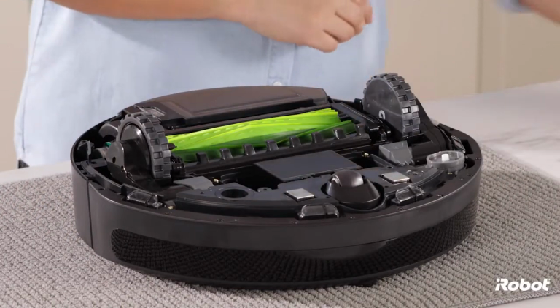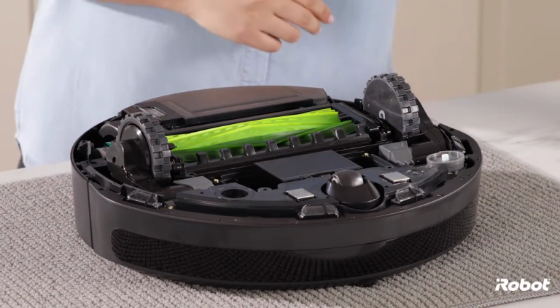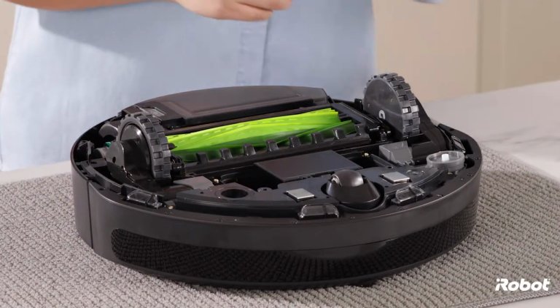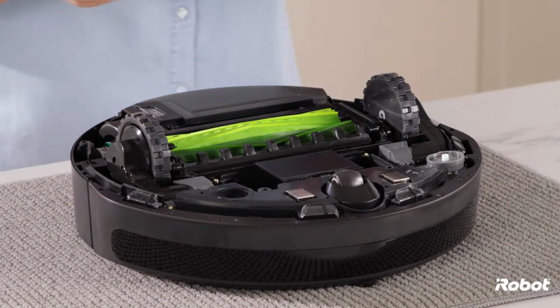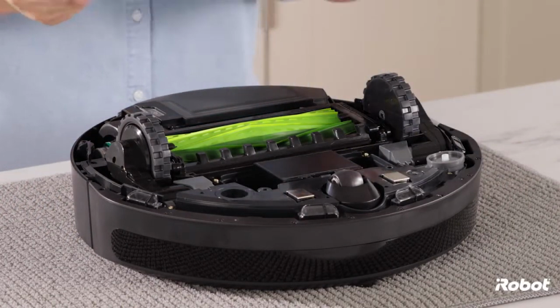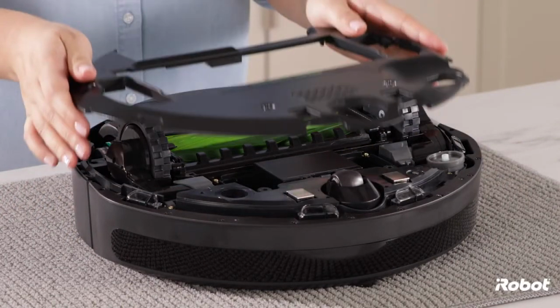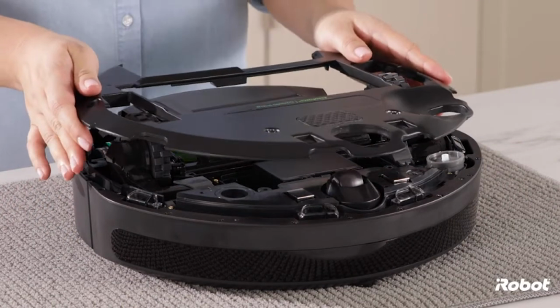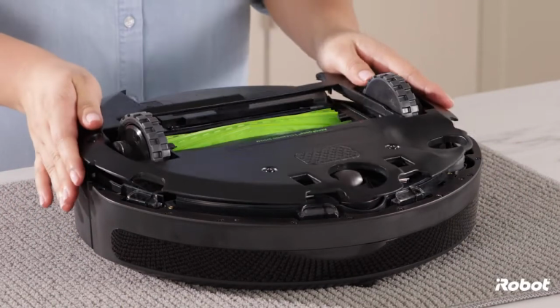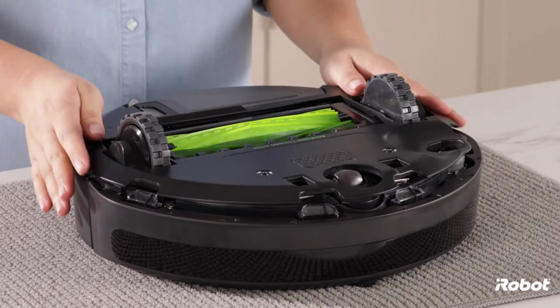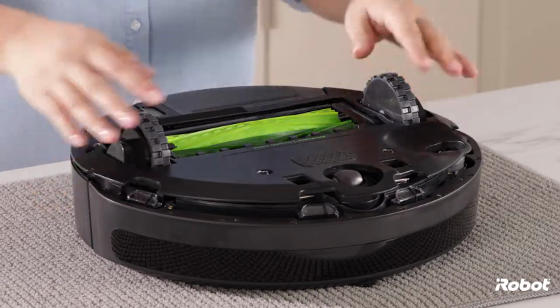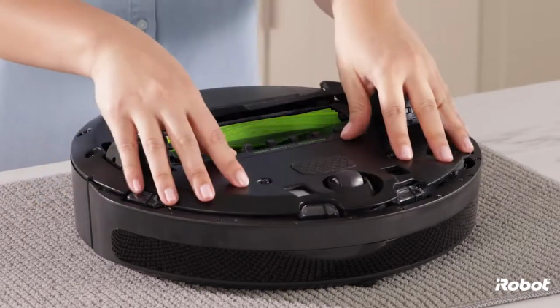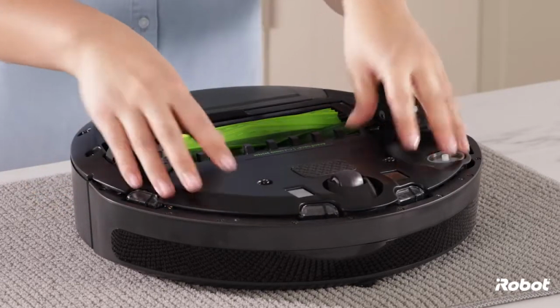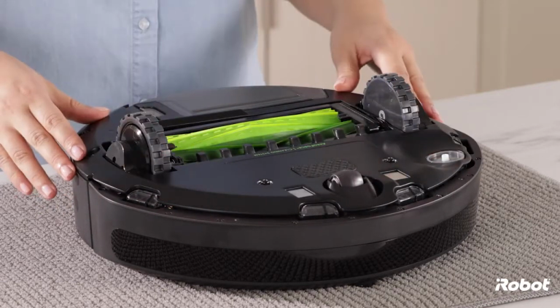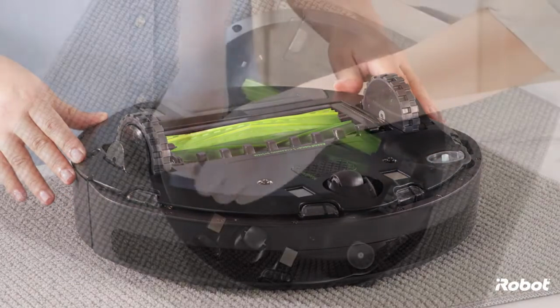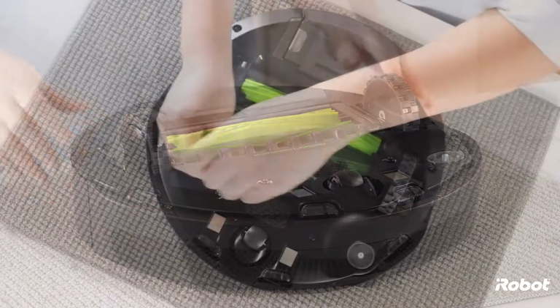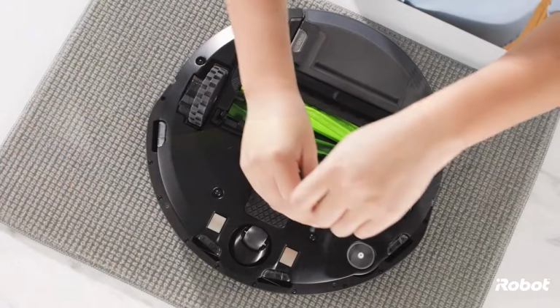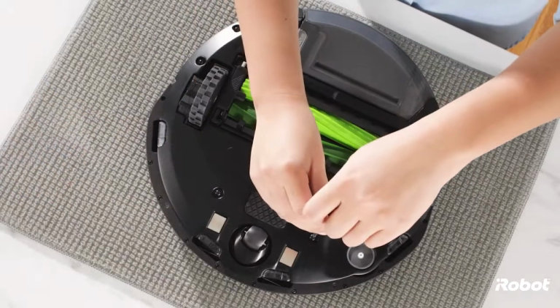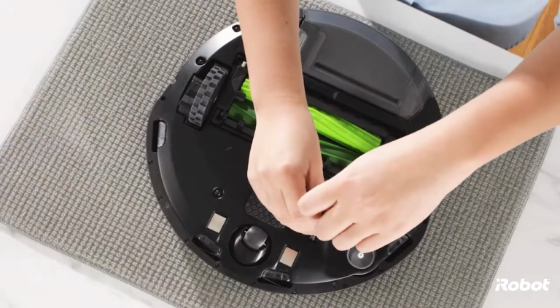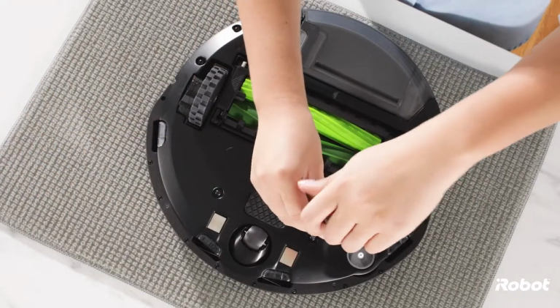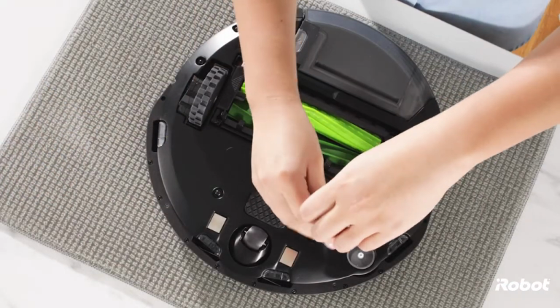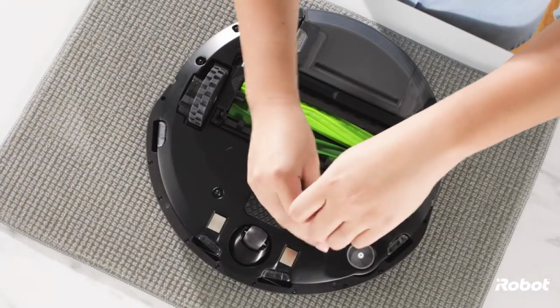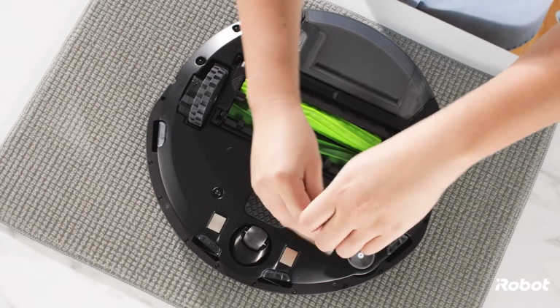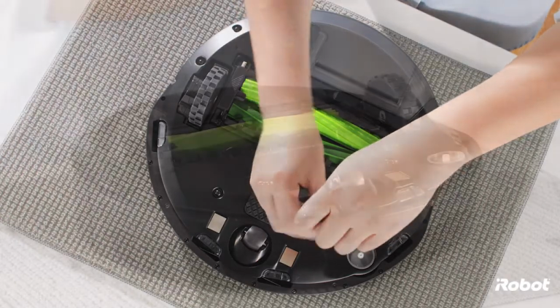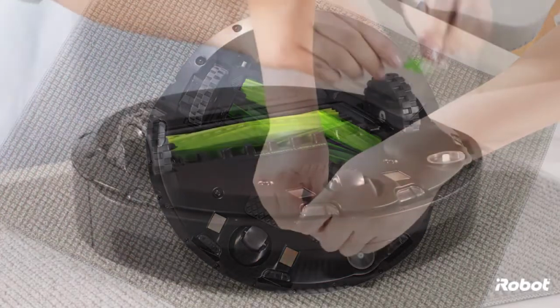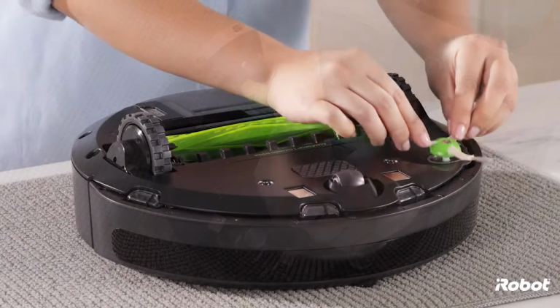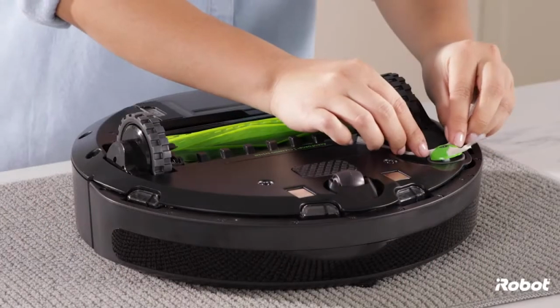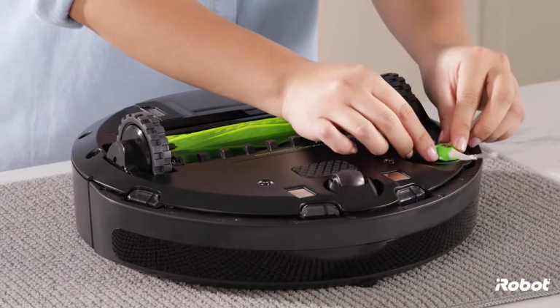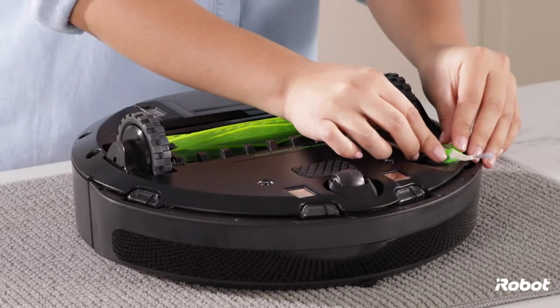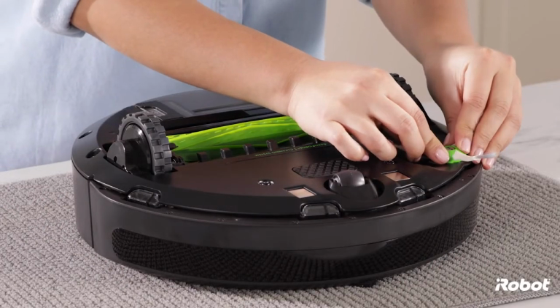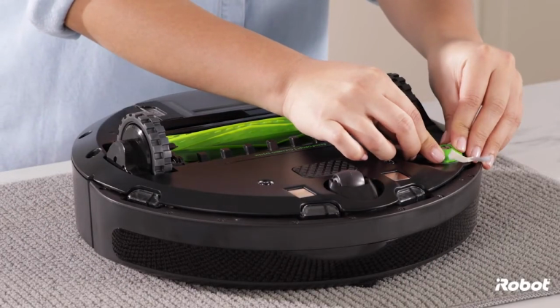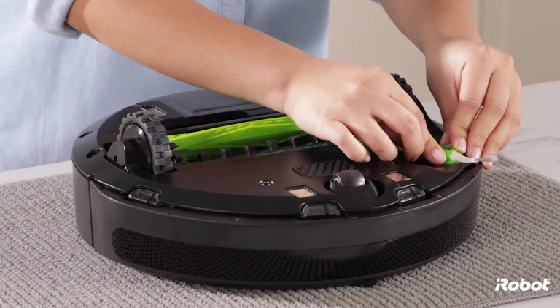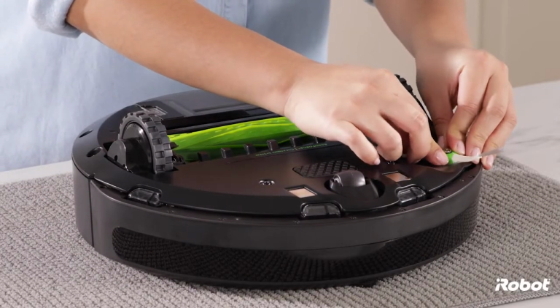Replace the bottom cover and tighten the five screws. Make sure the bottom cover is flush with all sensors. Replace the edge-sweeping brush and tighten the screw.